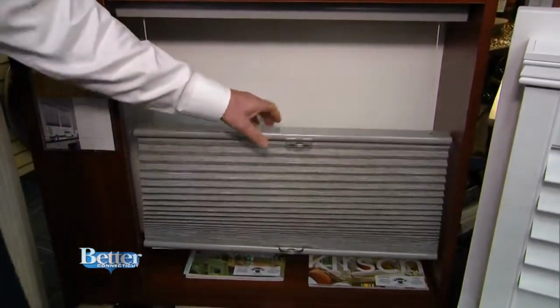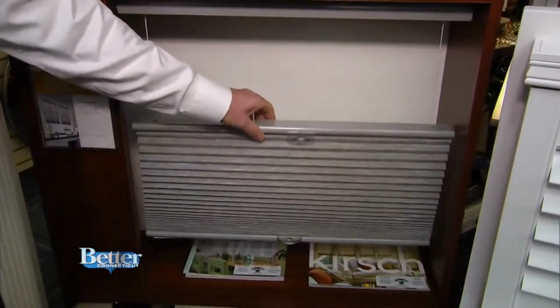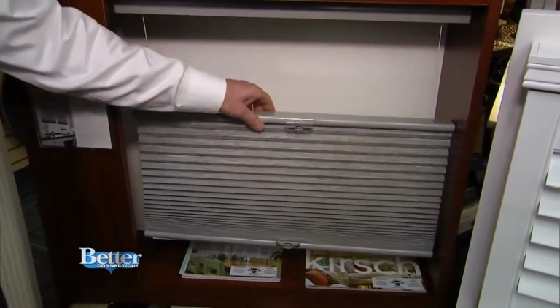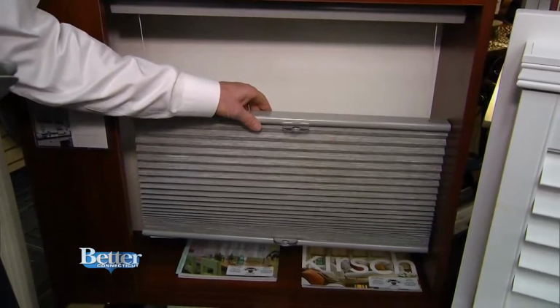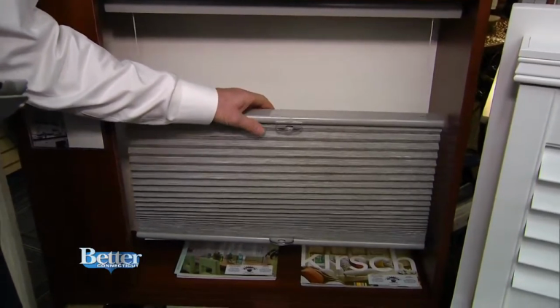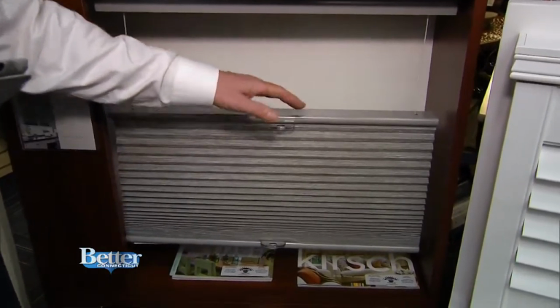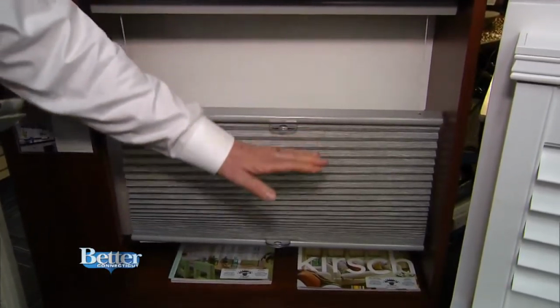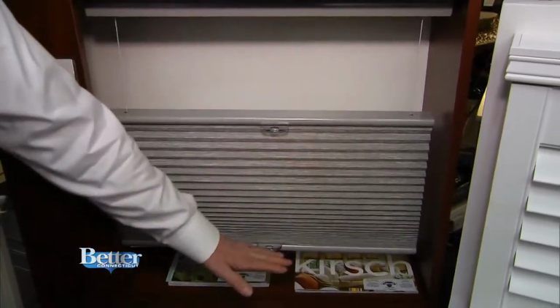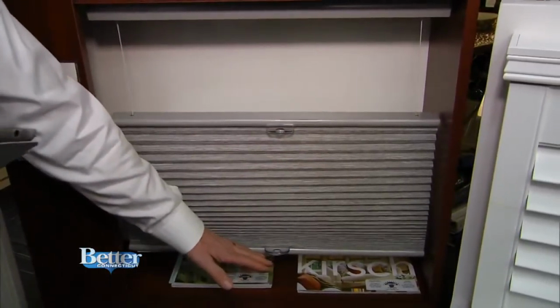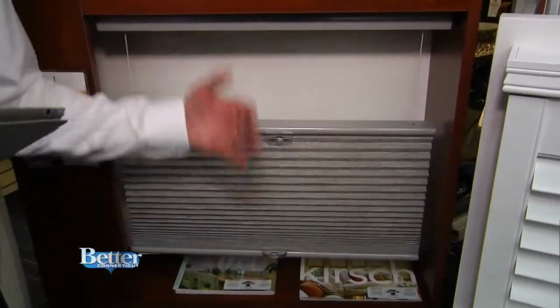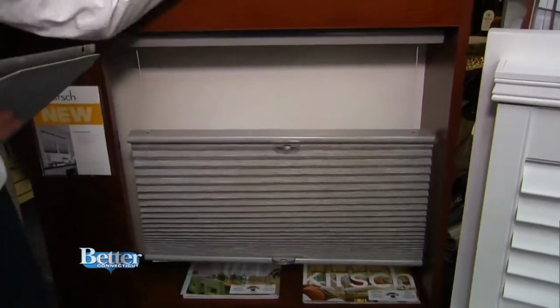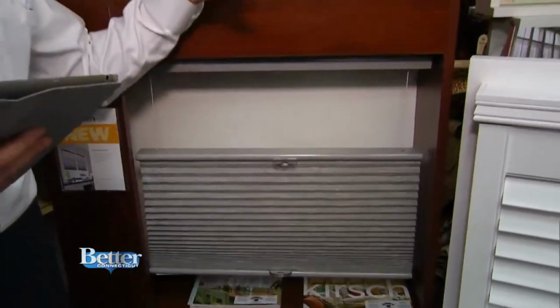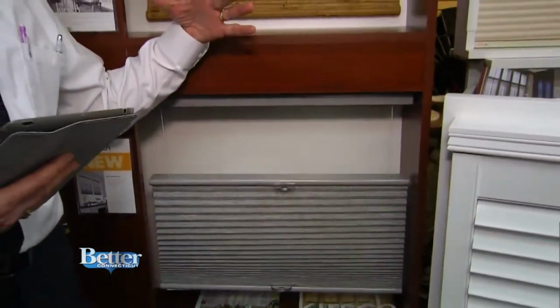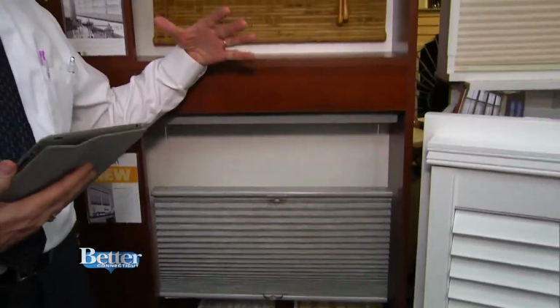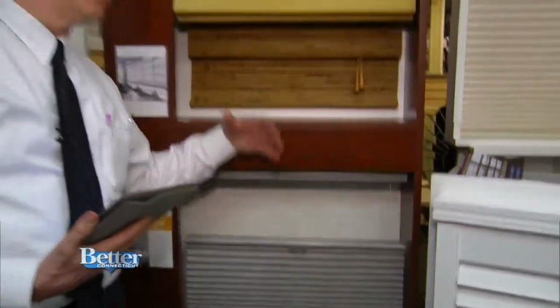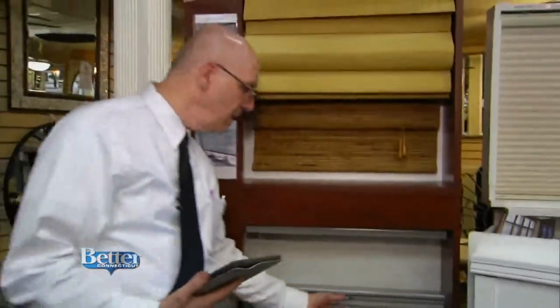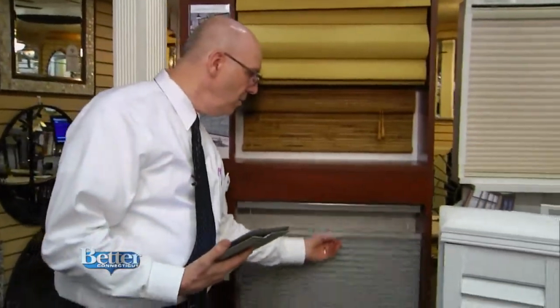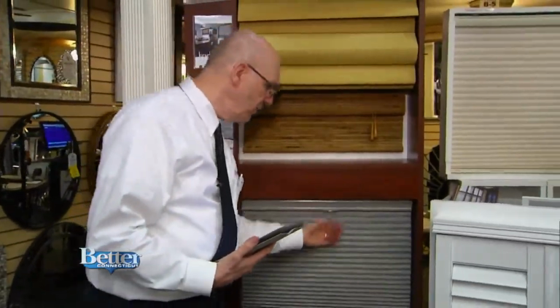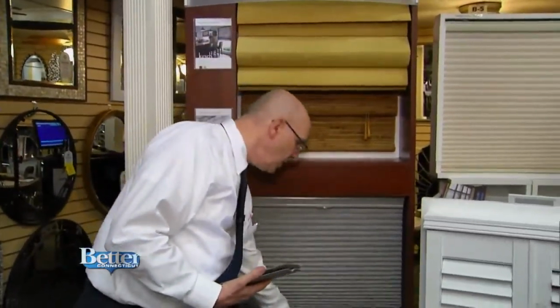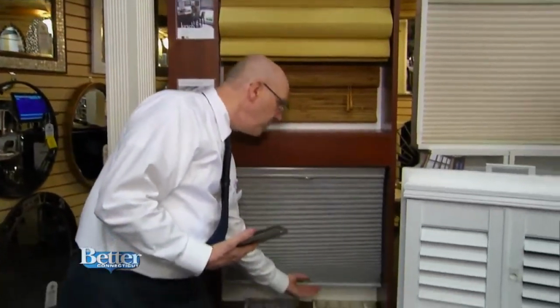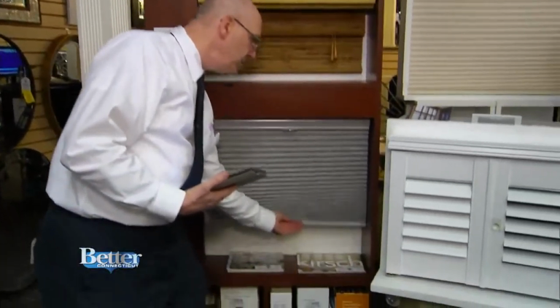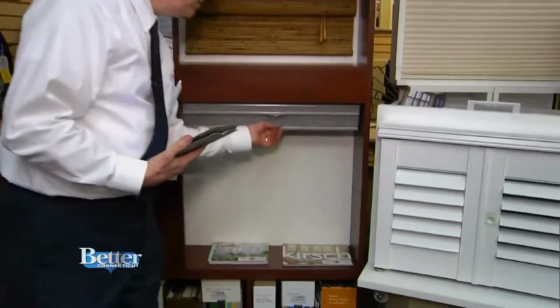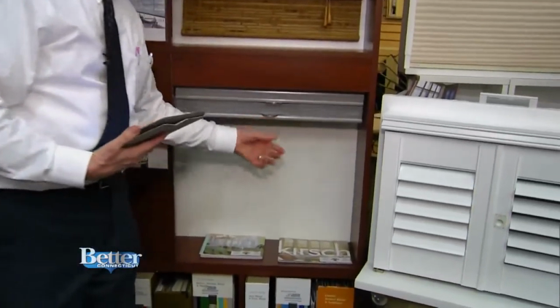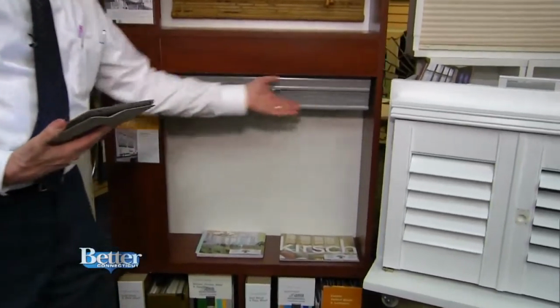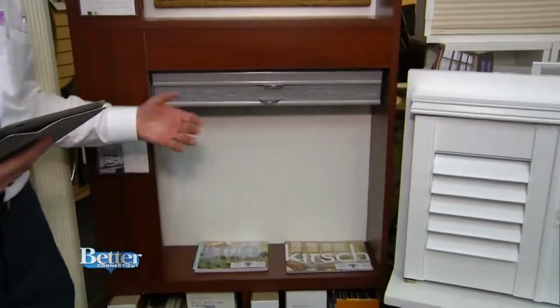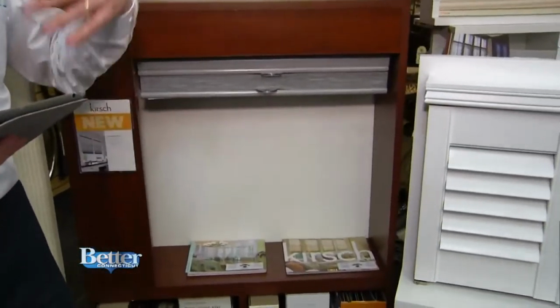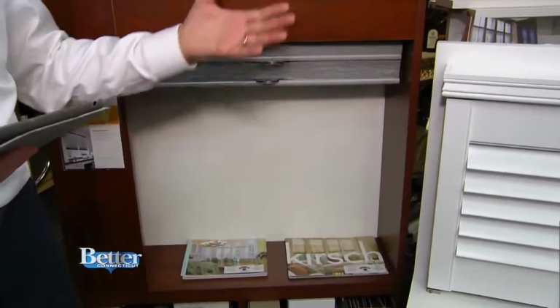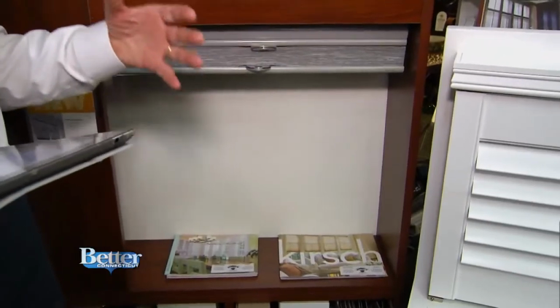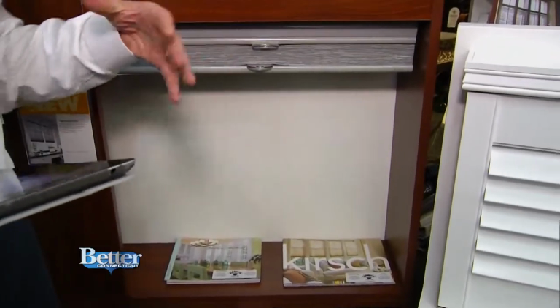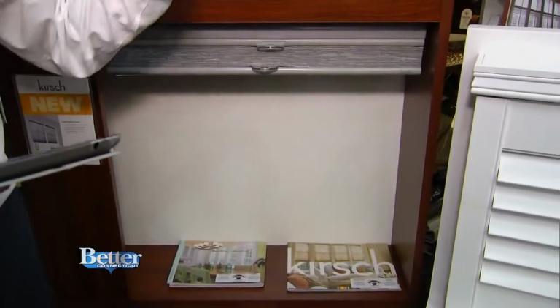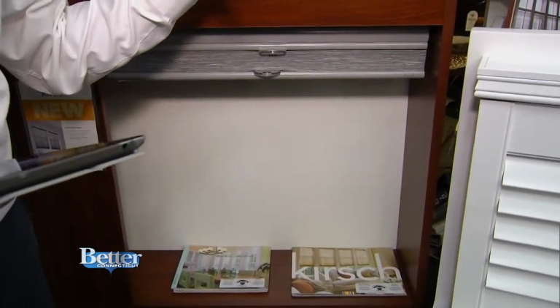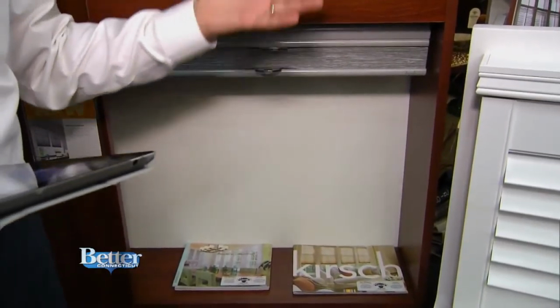It also features a top-down, bottom-up design, so if you wanted to cover the bottom half of your window and let some light in at the top, you could do that. Or you can raise it all up from the bottom. No more cords. Love the cordless shades.